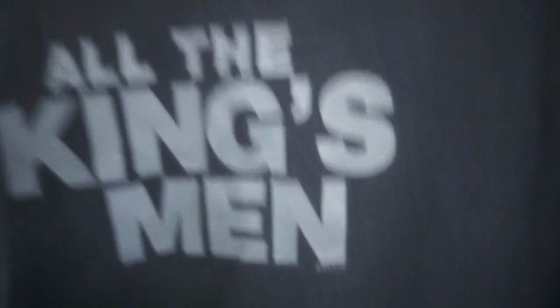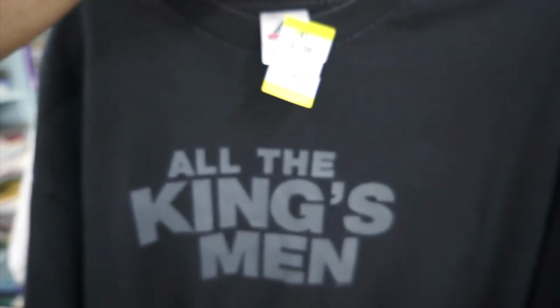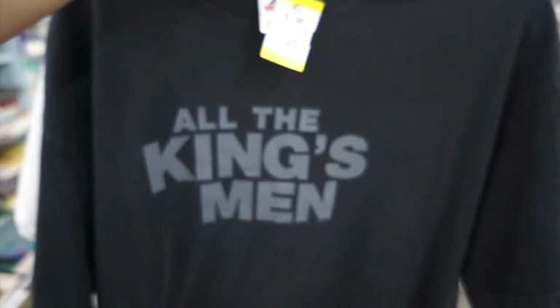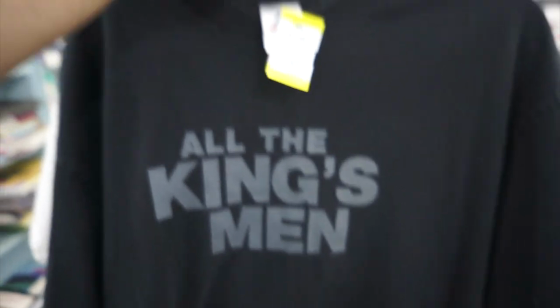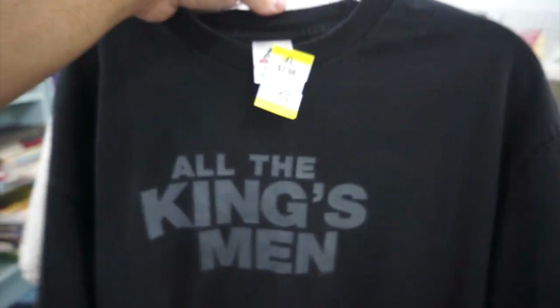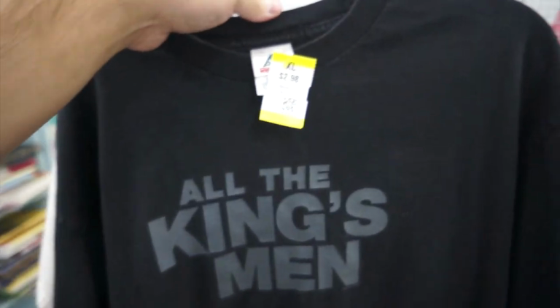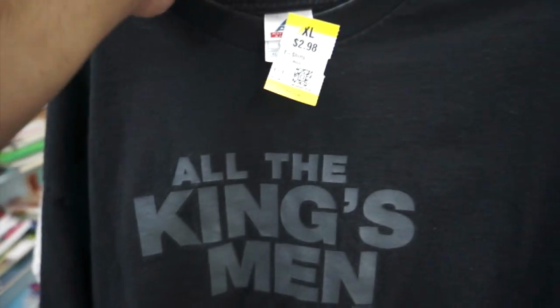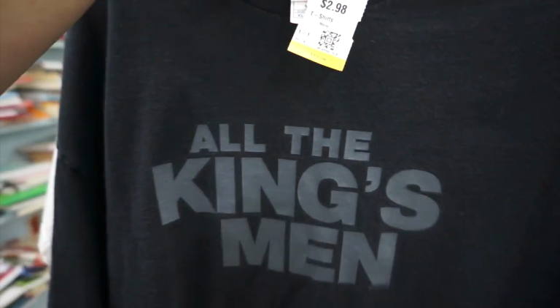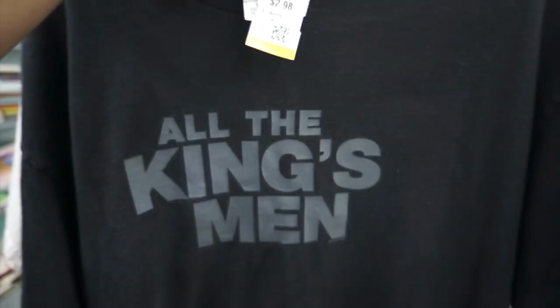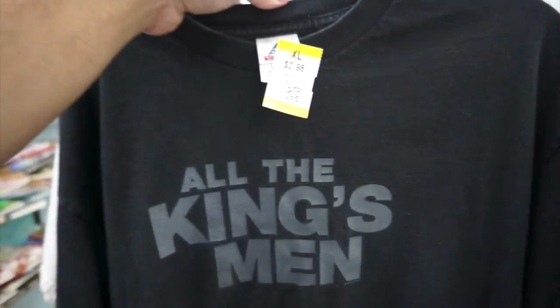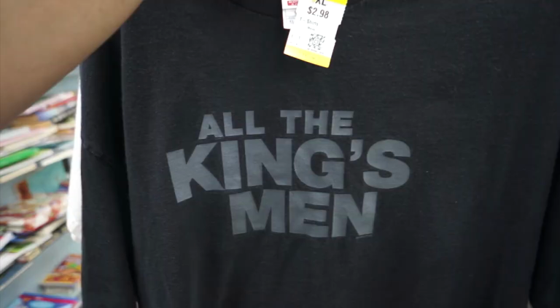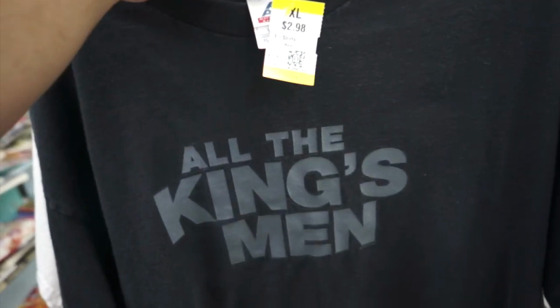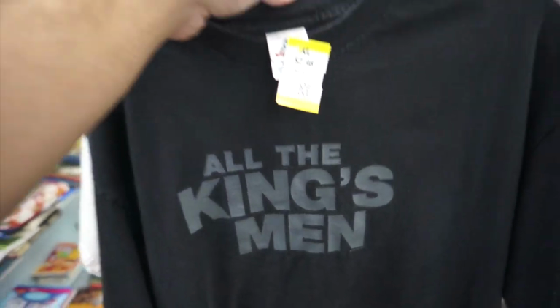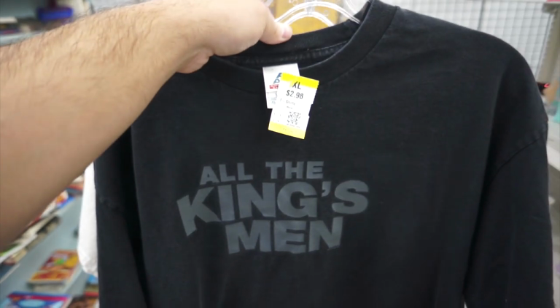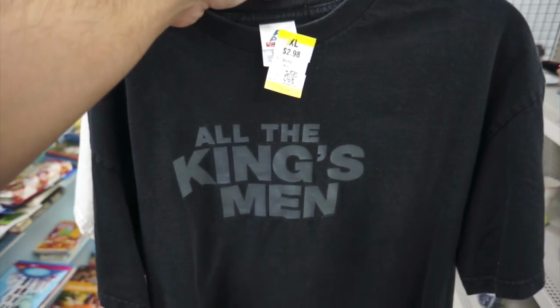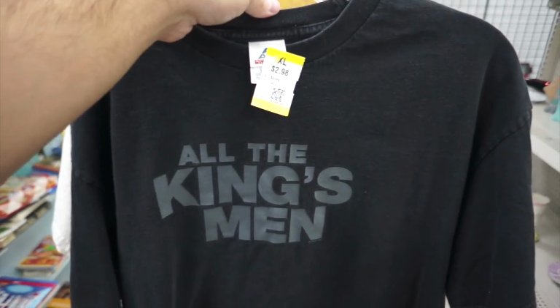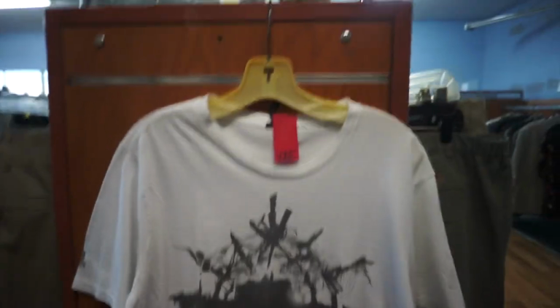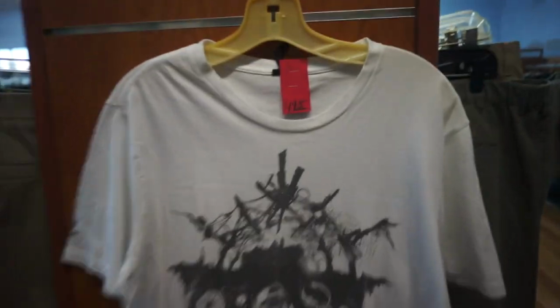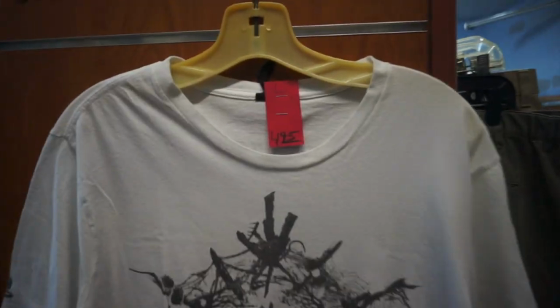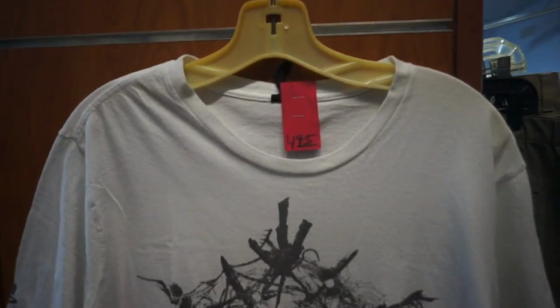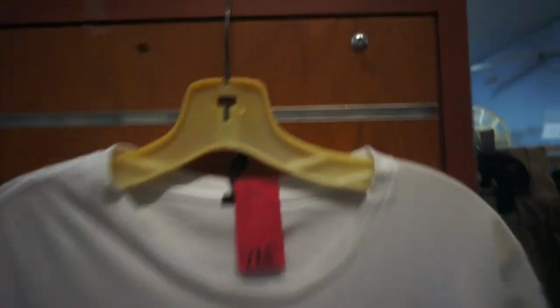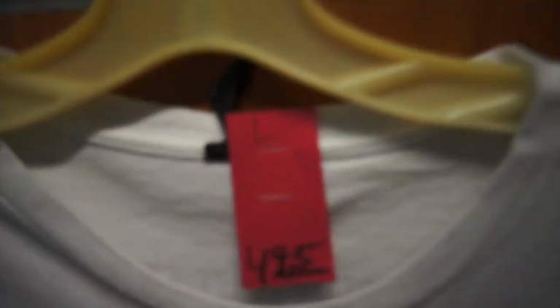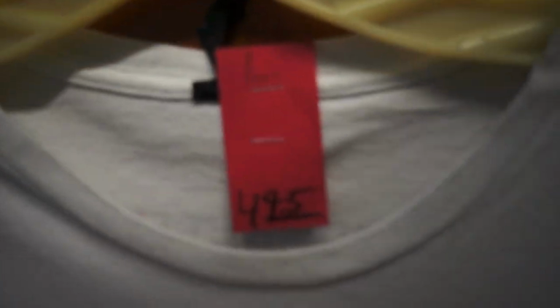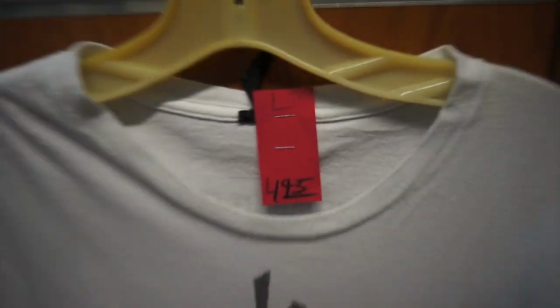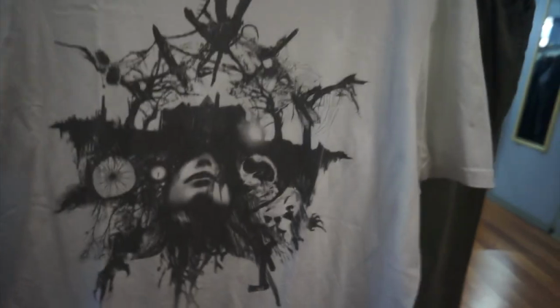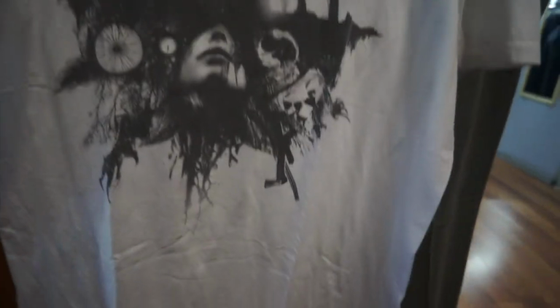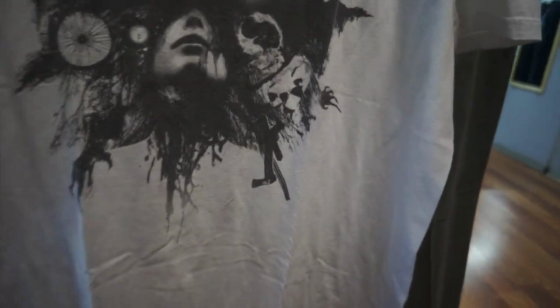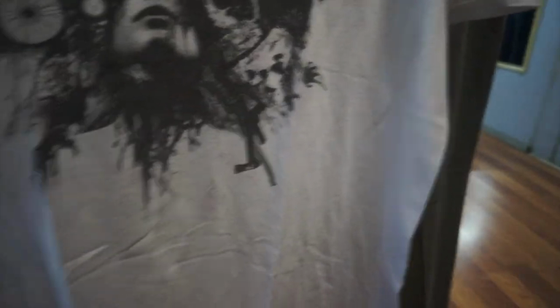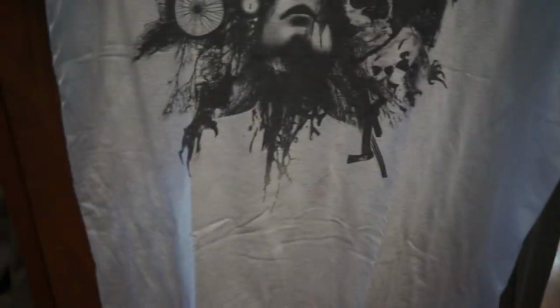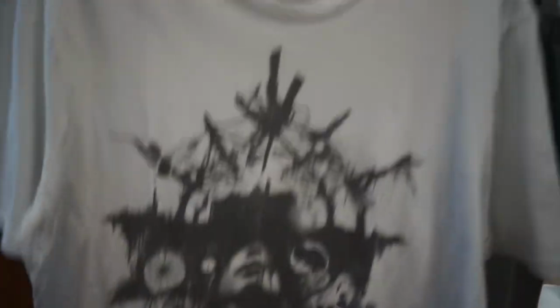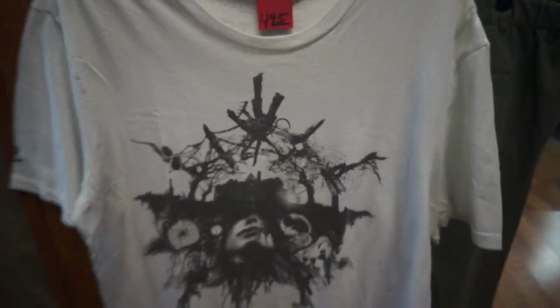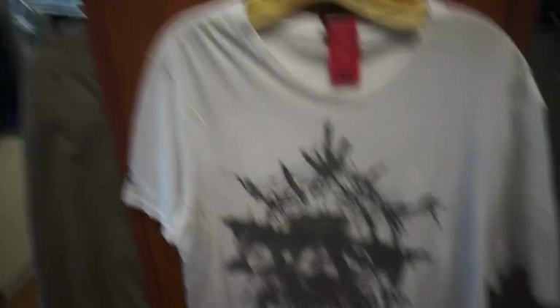A 2006 Kingsman movie promo tee — never seen the movie personally, I did have to look it up to see if it was a movie or not. This Resident Evil 7 shirt would have been pretty cool for $5, but it's covered in stains and has holes all over it, so that kind of sucks.